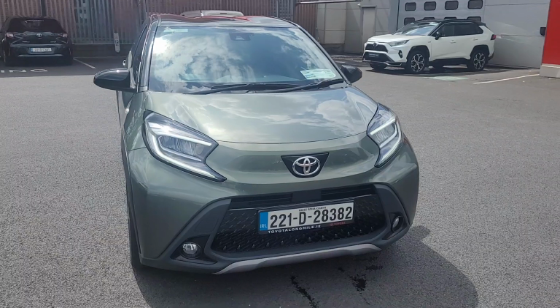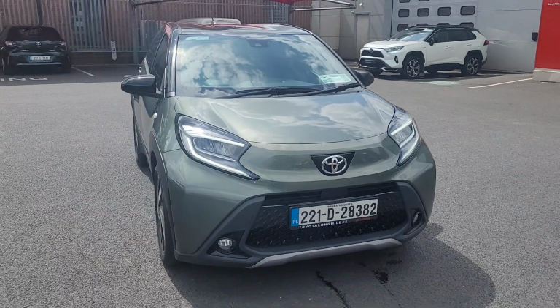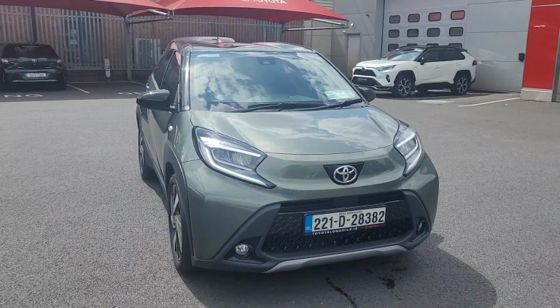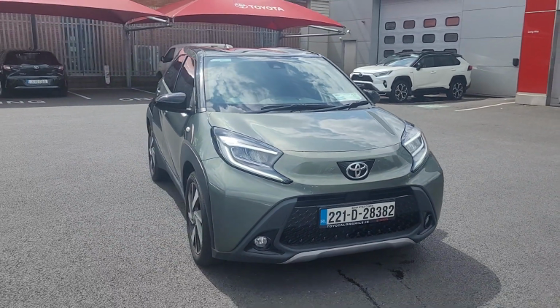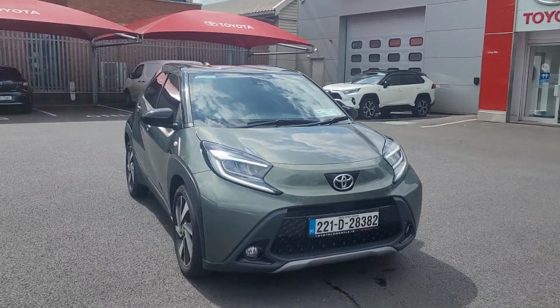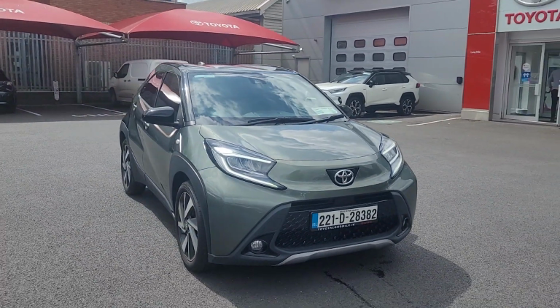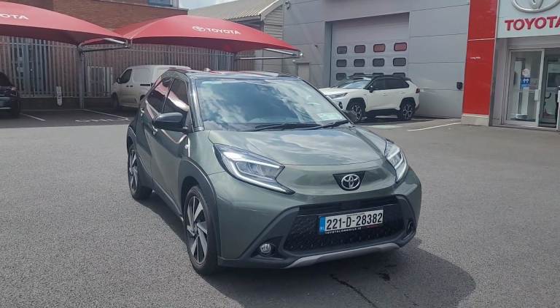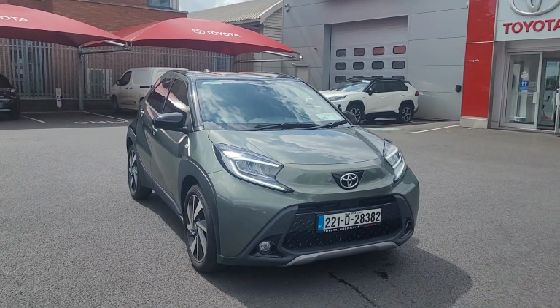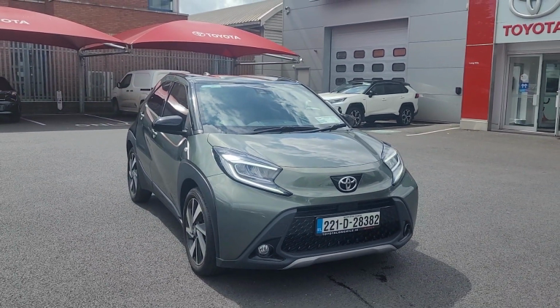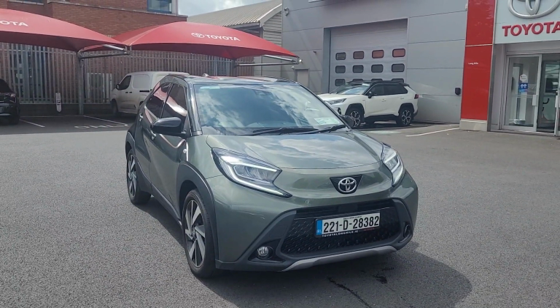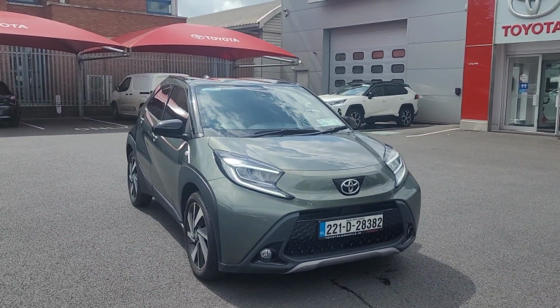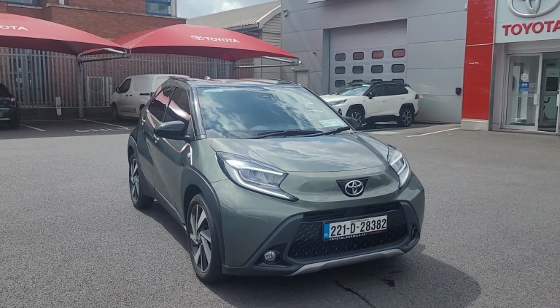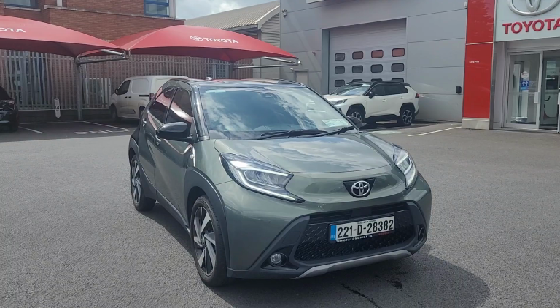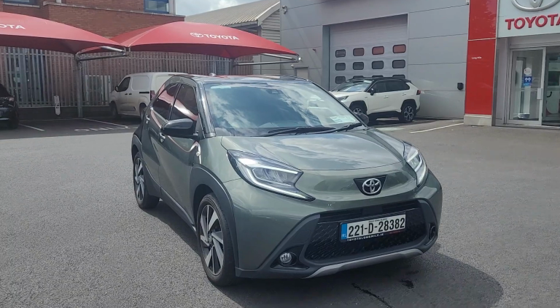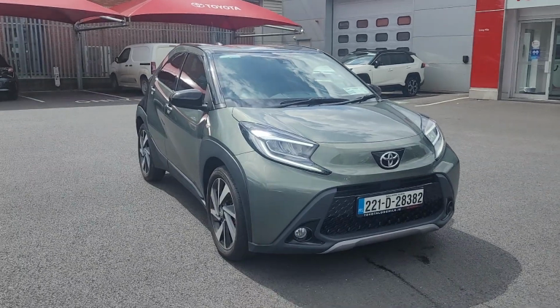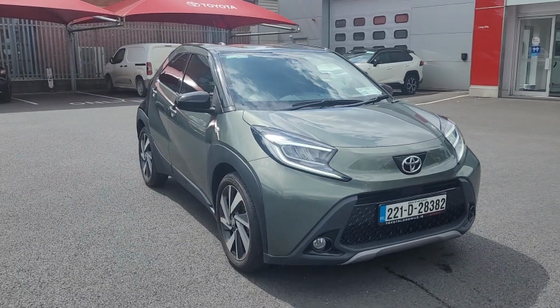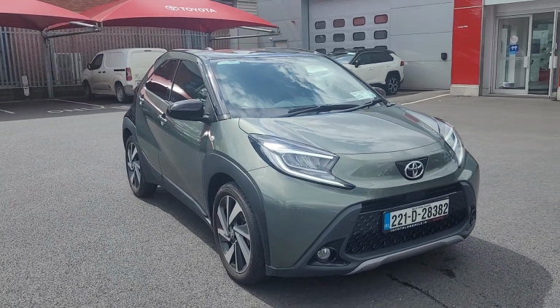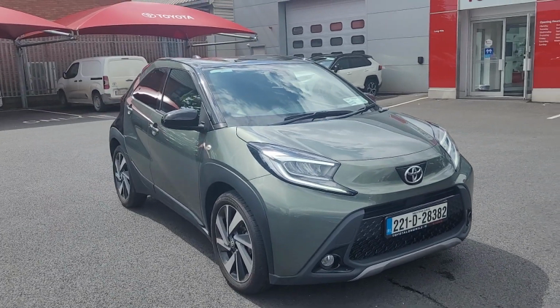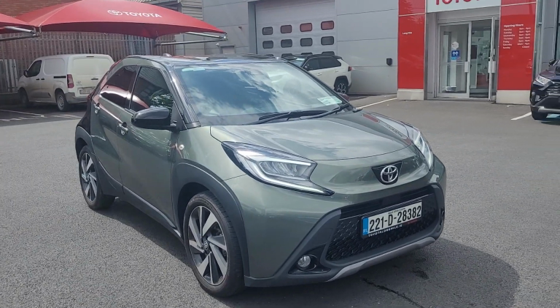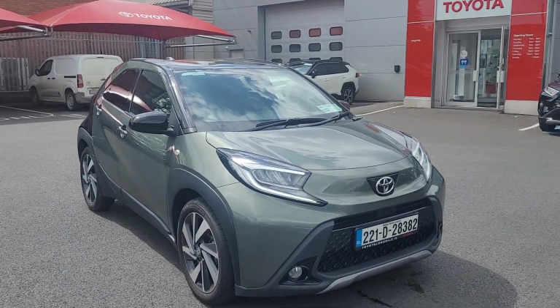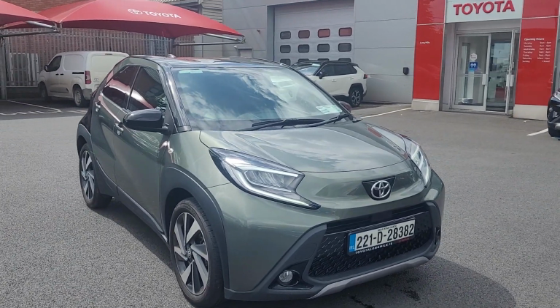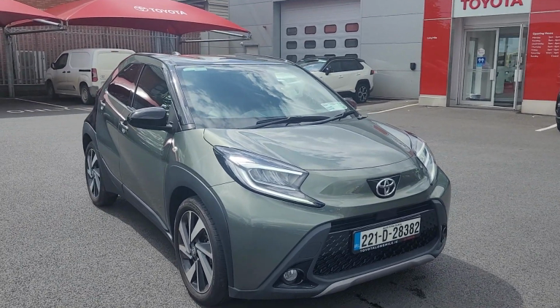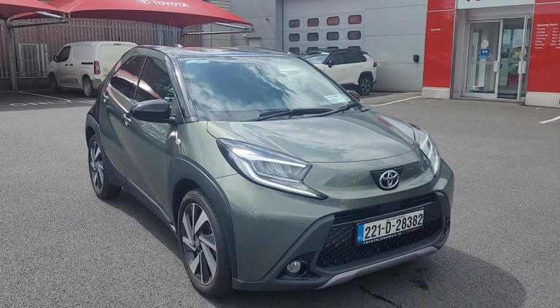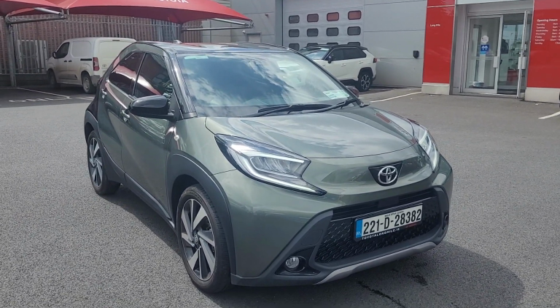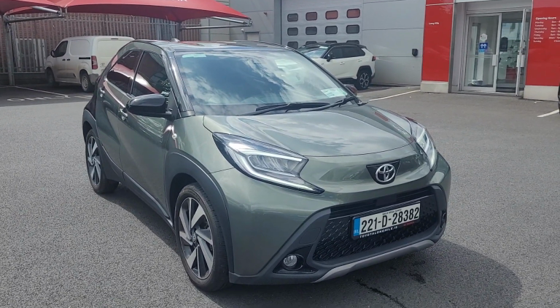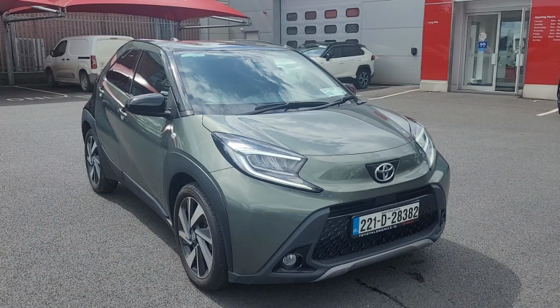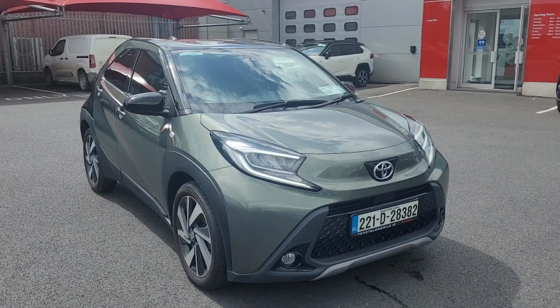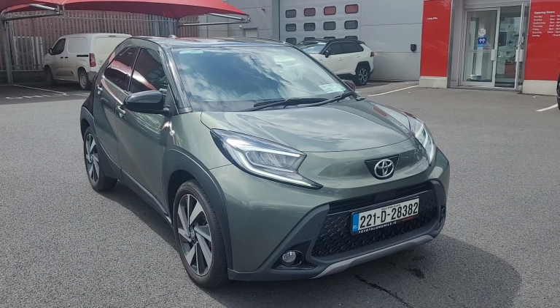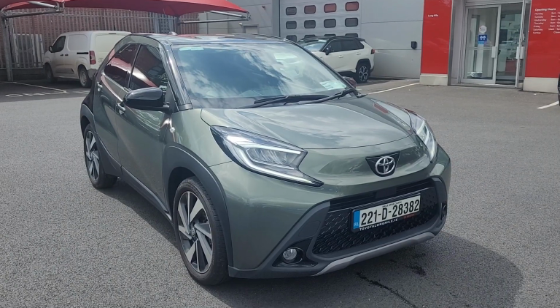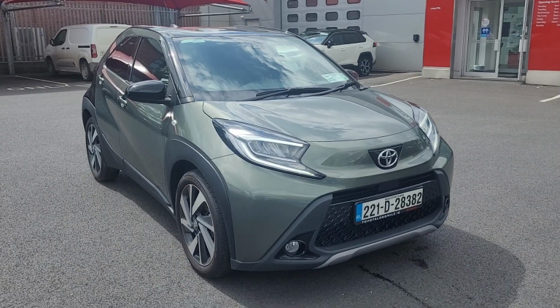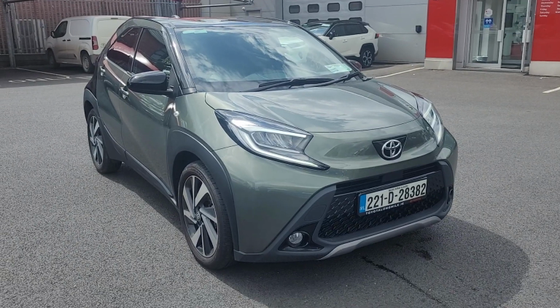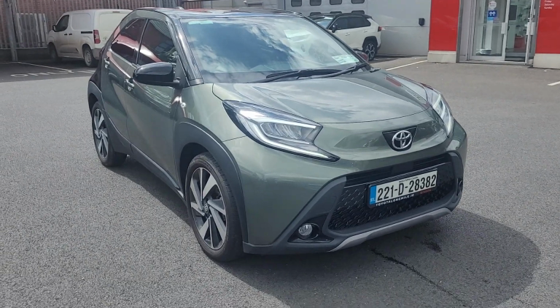Welcome to Toyota Longmile. Just arrived in today — a new 221 Toyota Aygo XMV with huge spec on this car. There'll be a full list of specifications on our website, which is toyotalongmile.ie. Let's go through some of the features now.